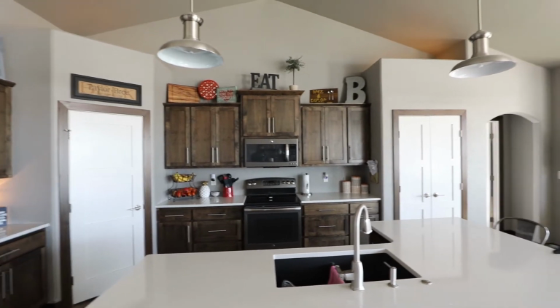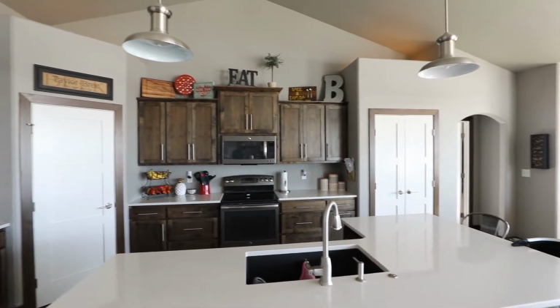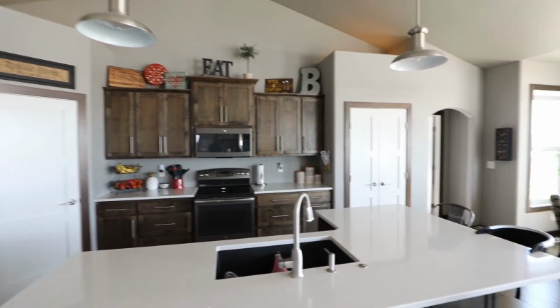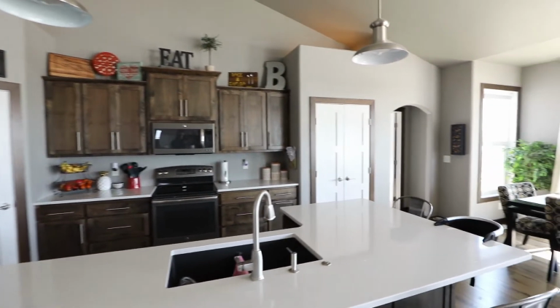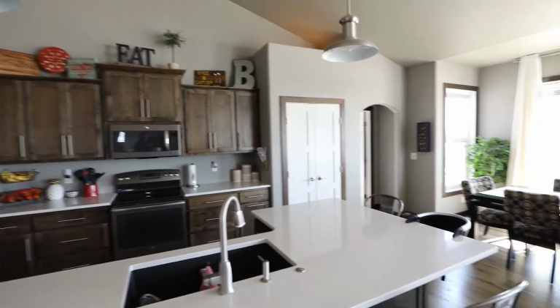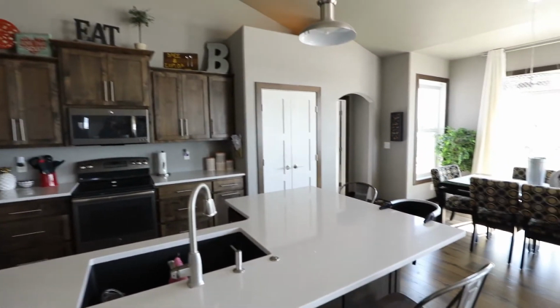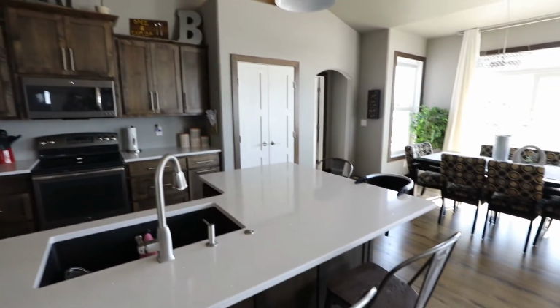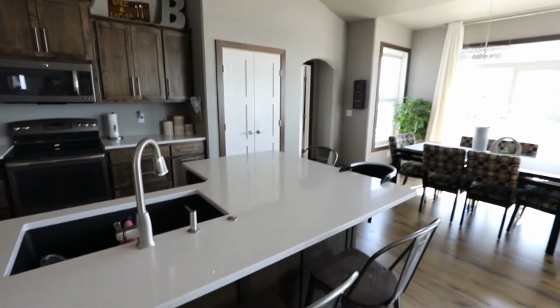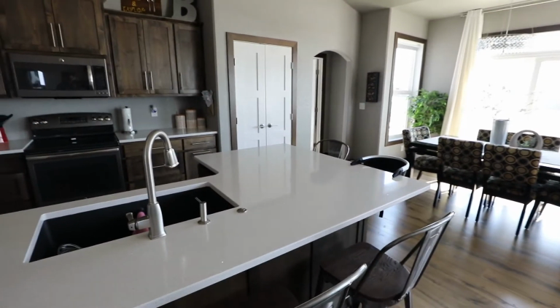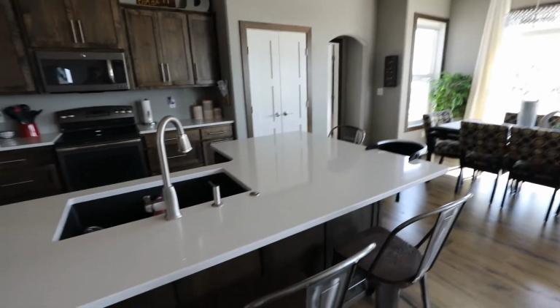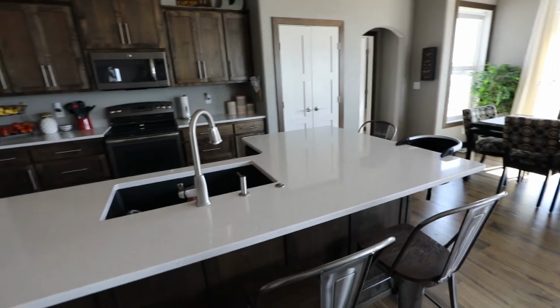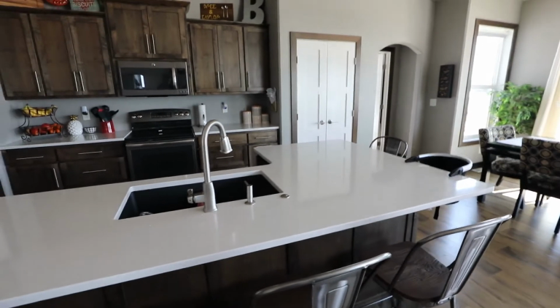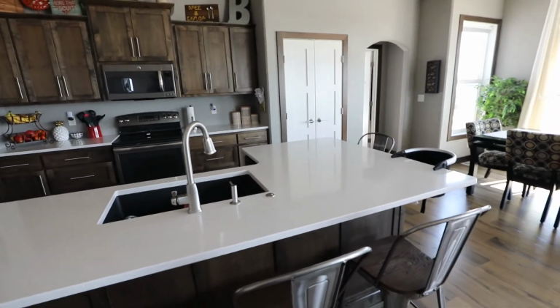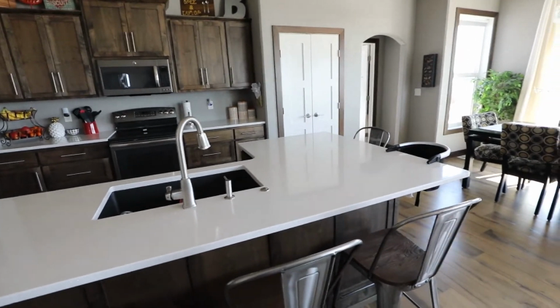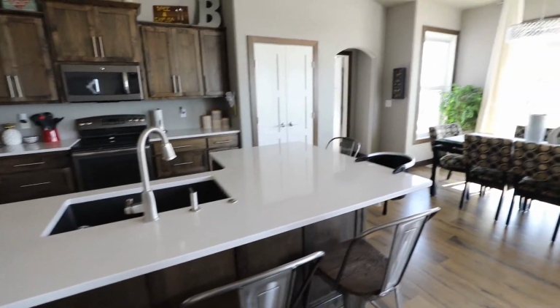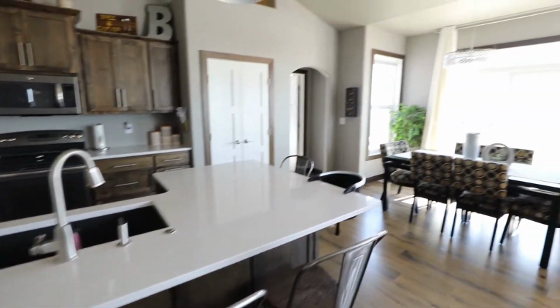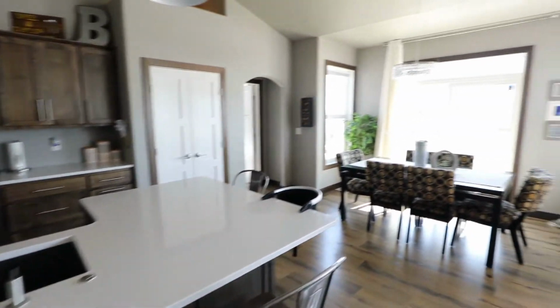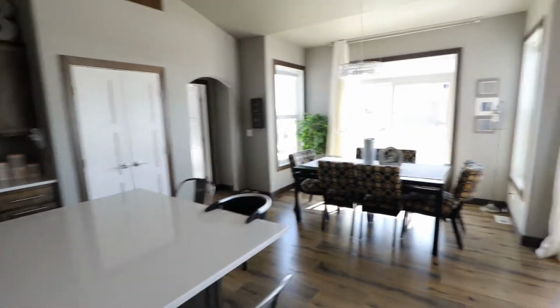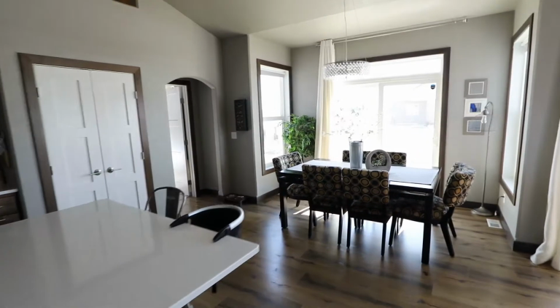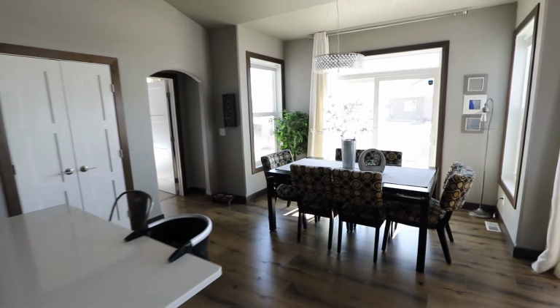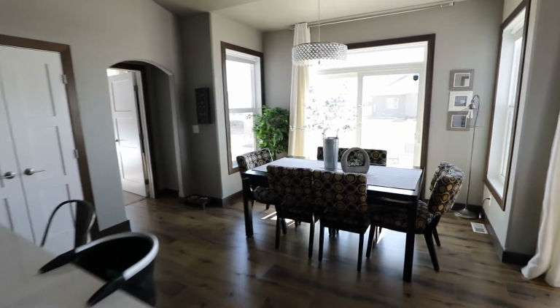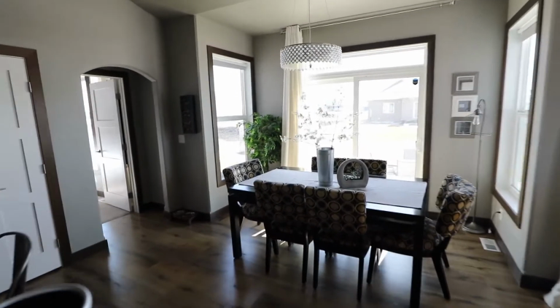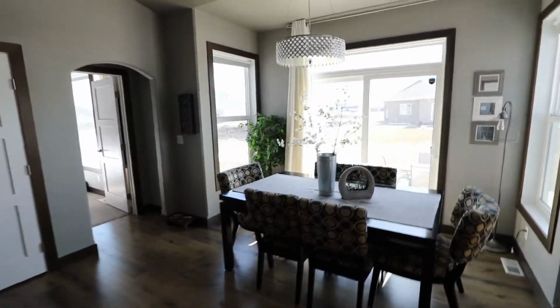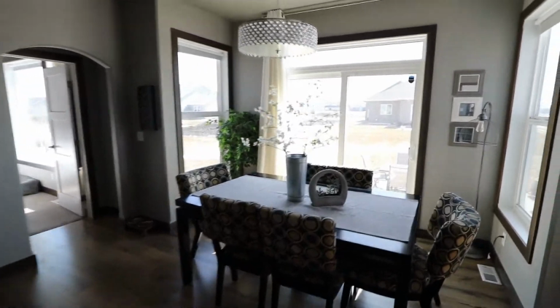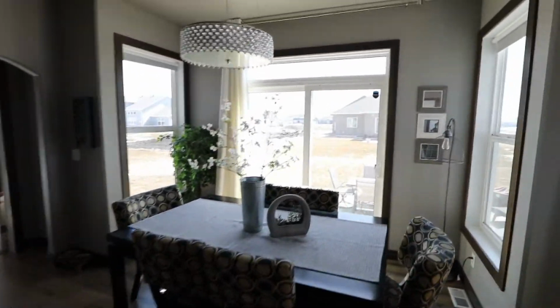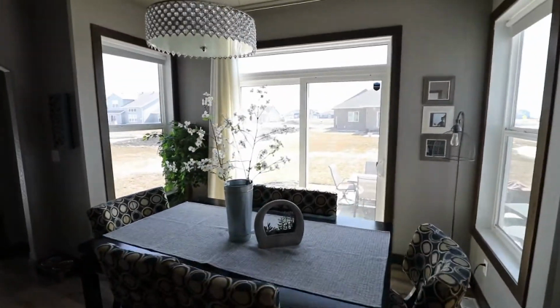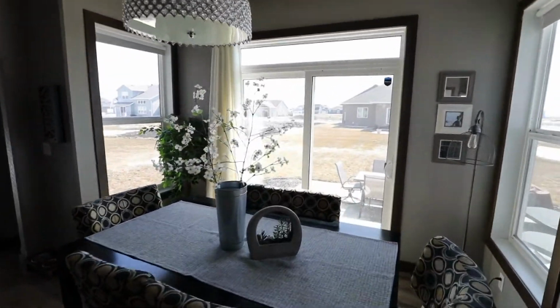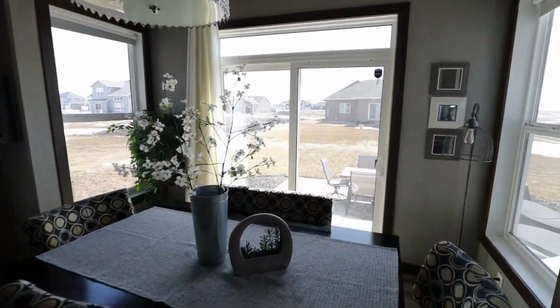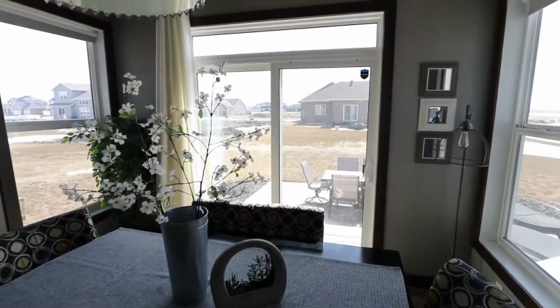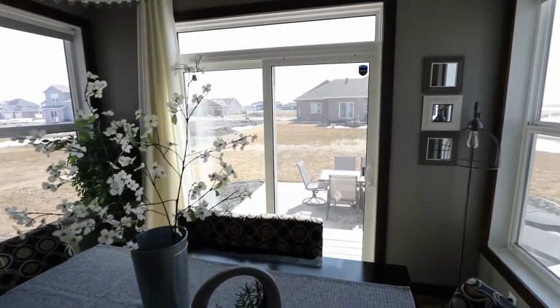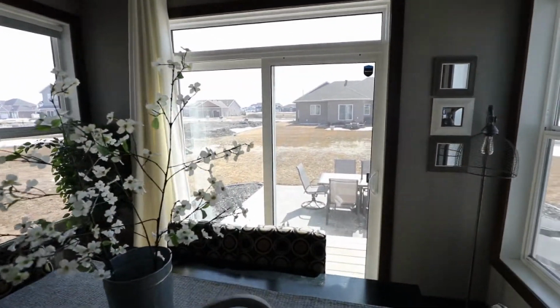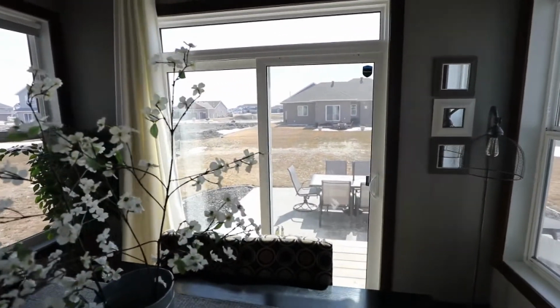Beautiful quartz countertops, huge island here — so if you're entertaining, lots of room for your guests, which is great. And then the dining room area here, and we have a beautiful patio area in the back.